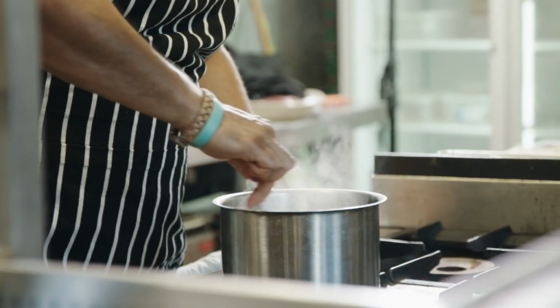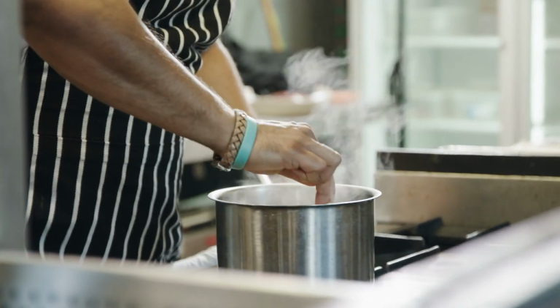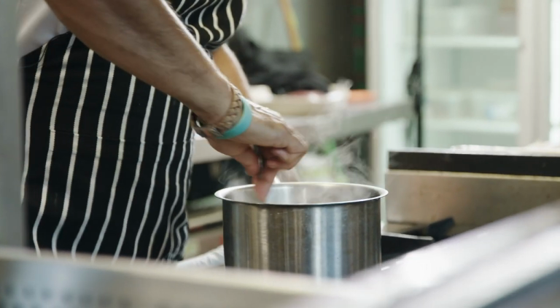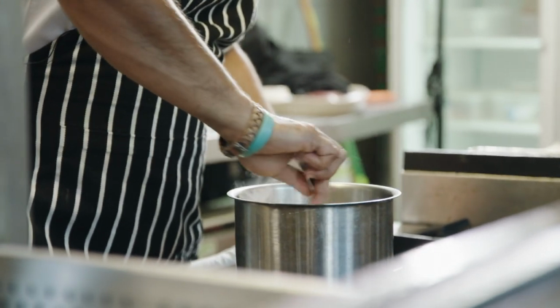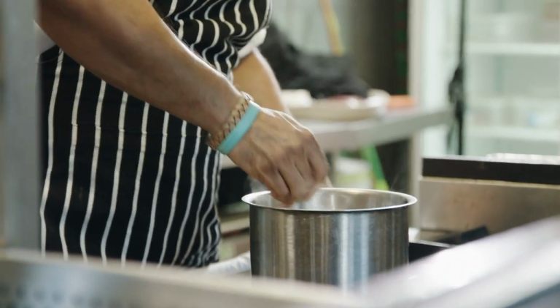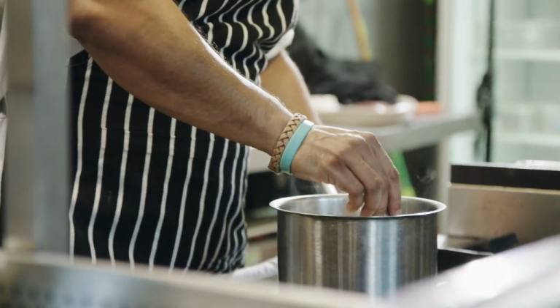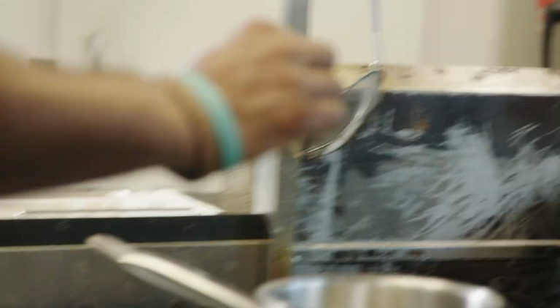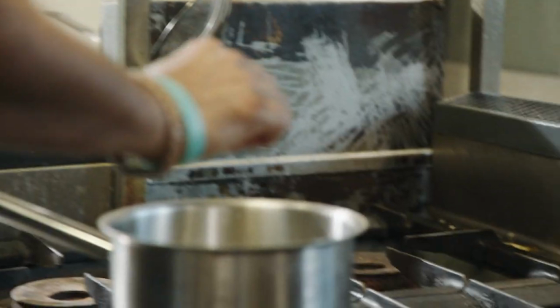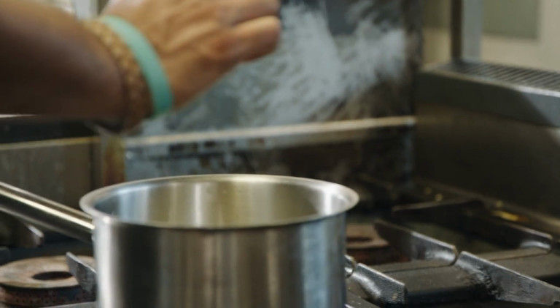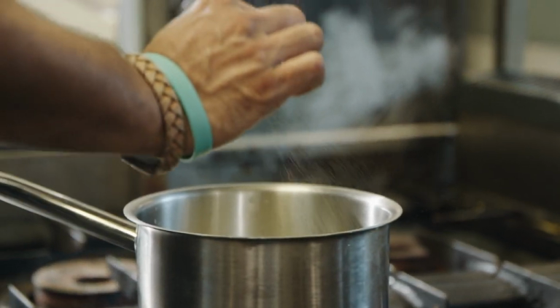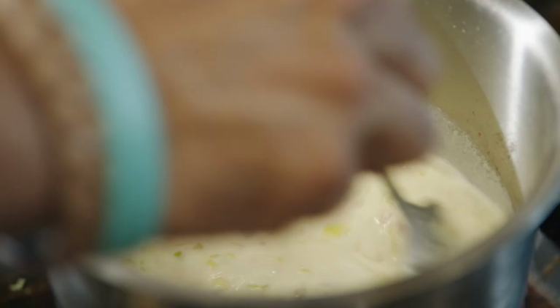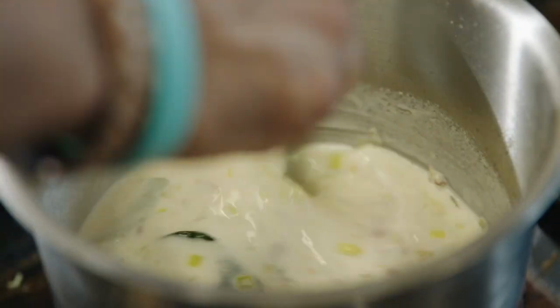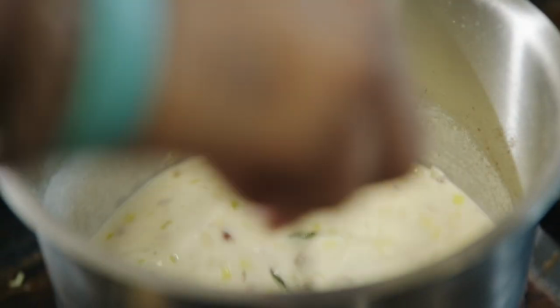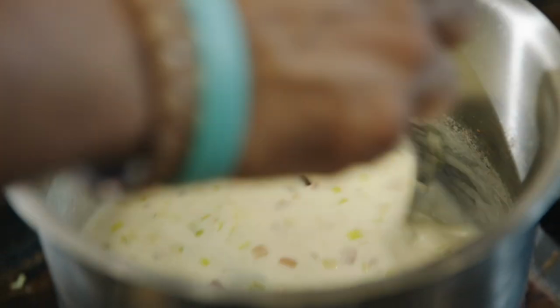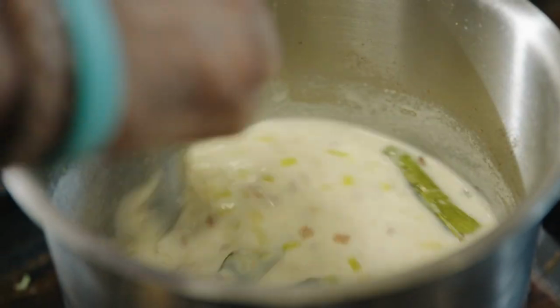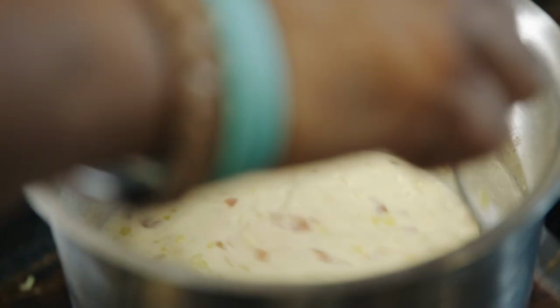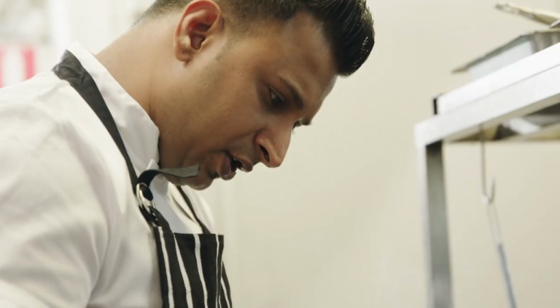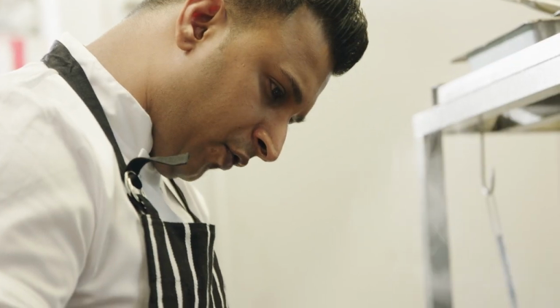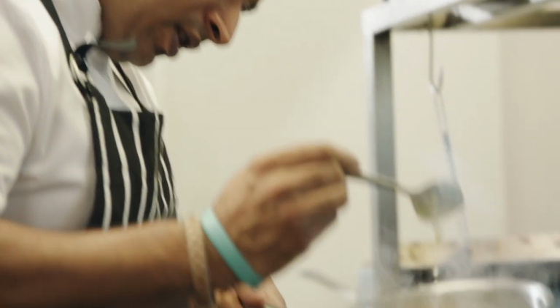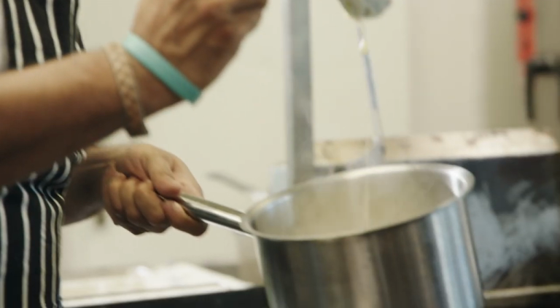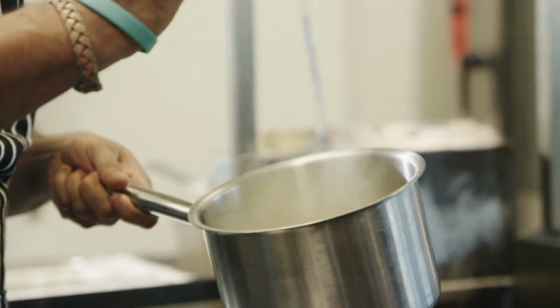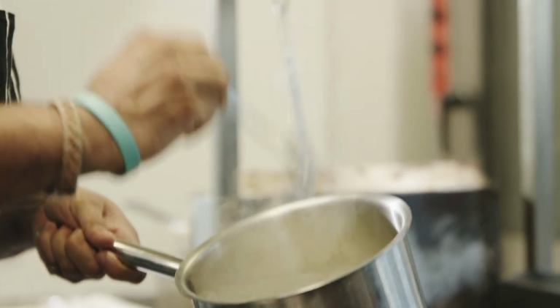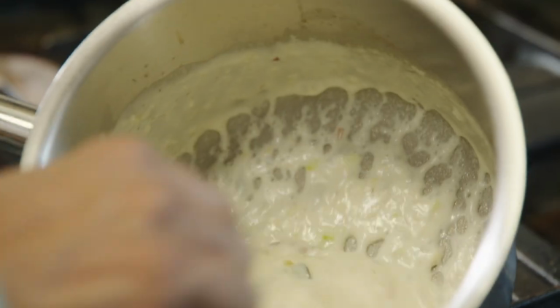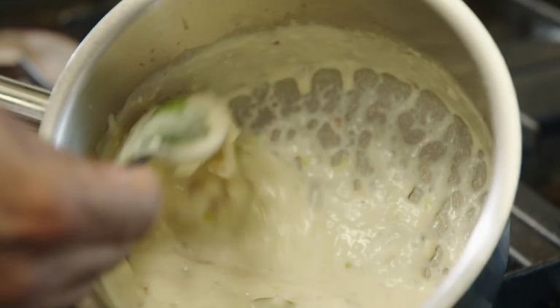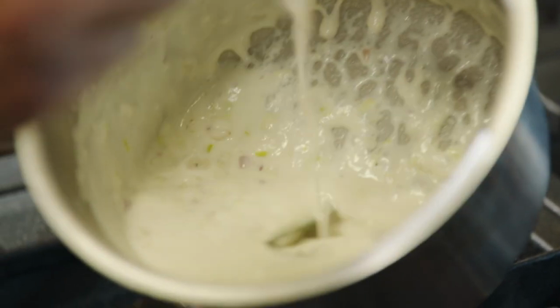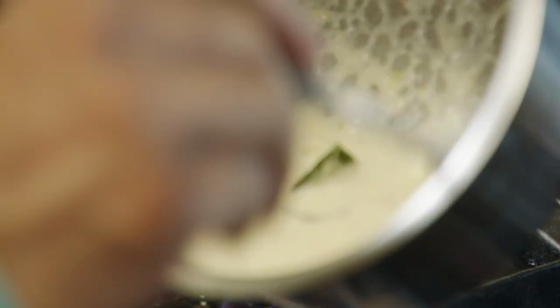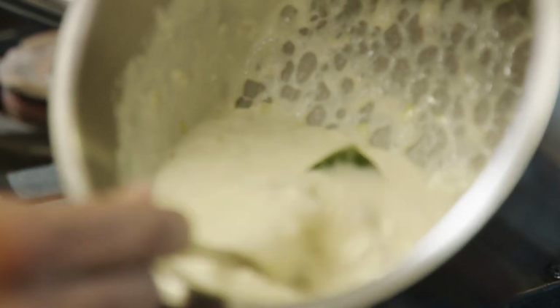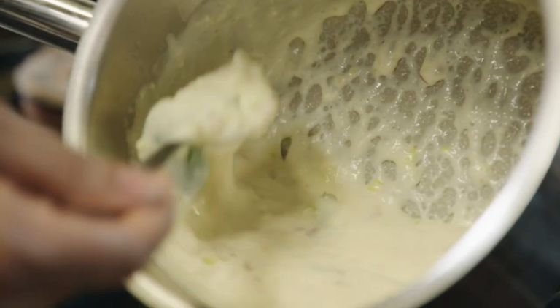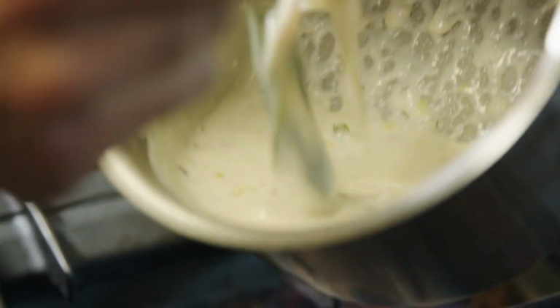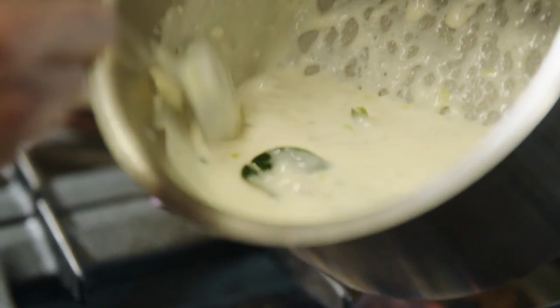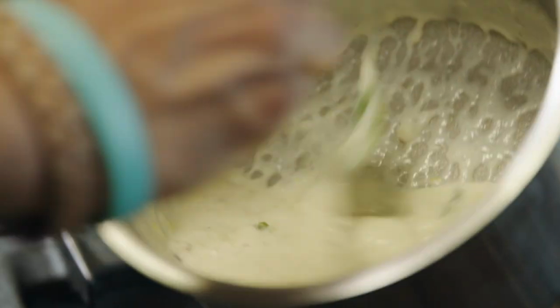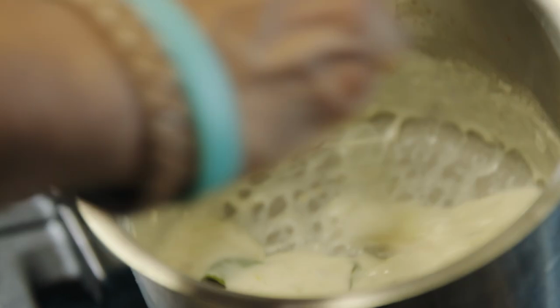Give it a stir. Pinch of white pepper. Once it starts boiling, you're looking for this nice thick consistency. See how this has thickened up — it's nice and creamy. Beautiful.